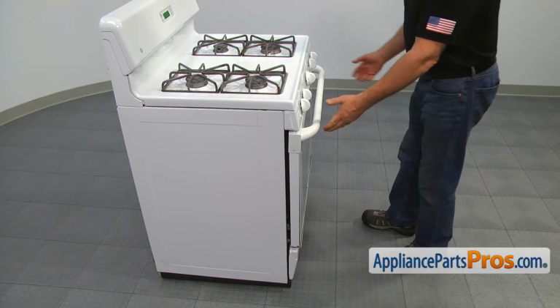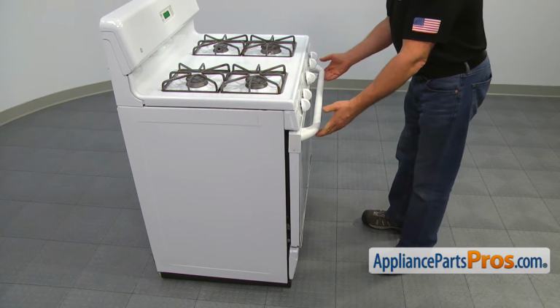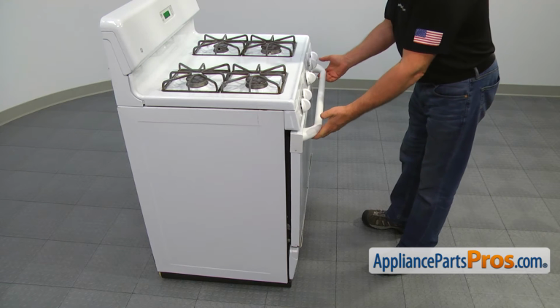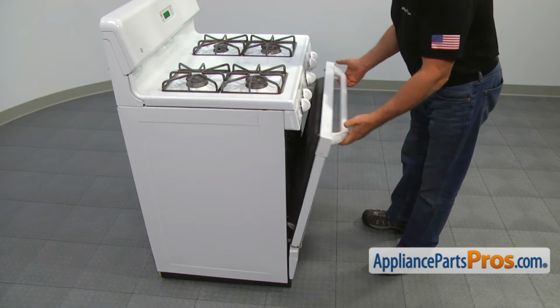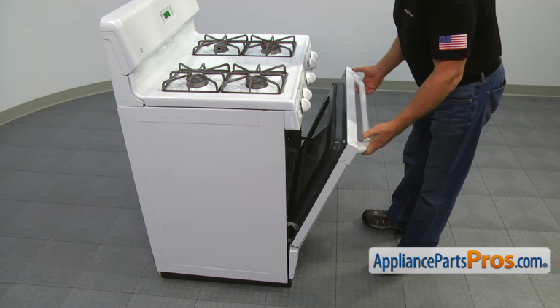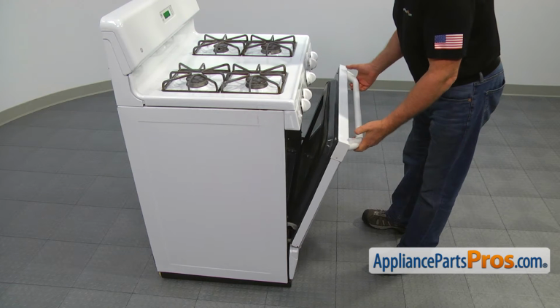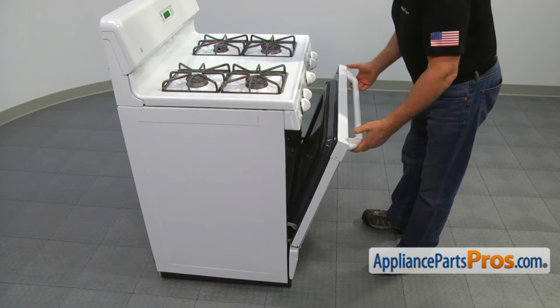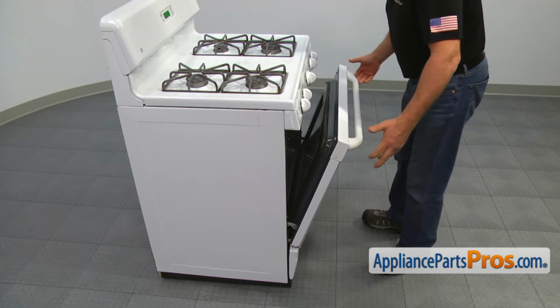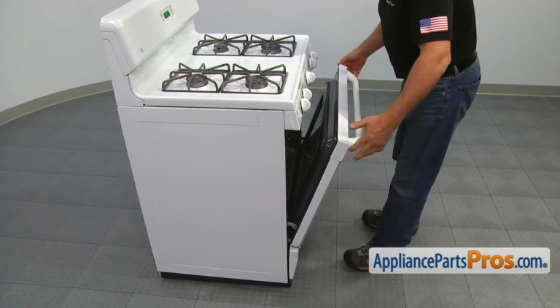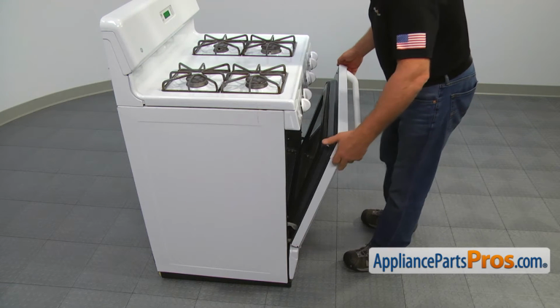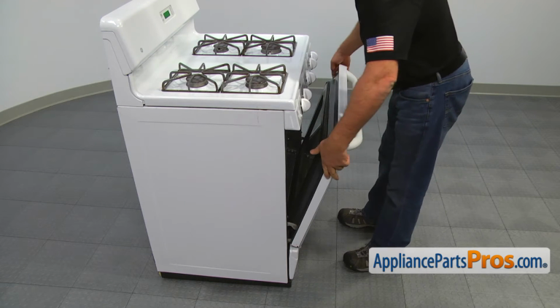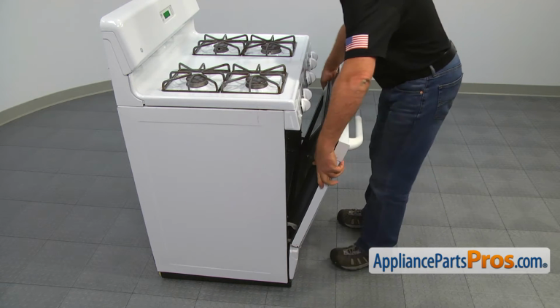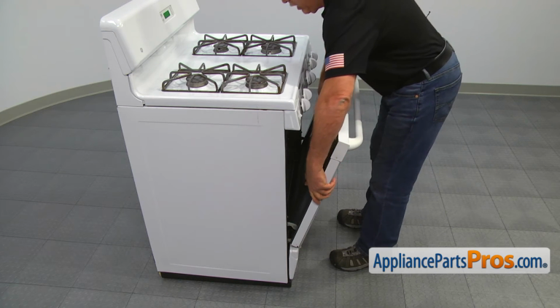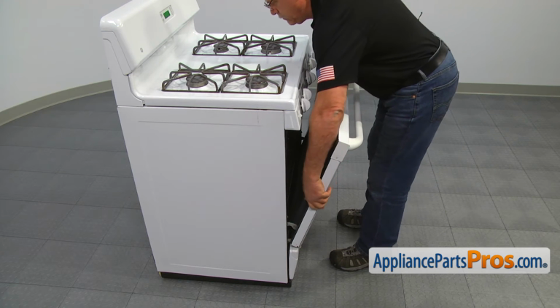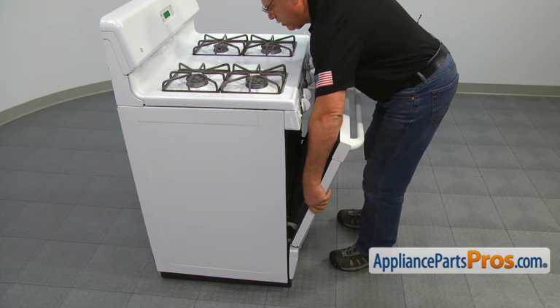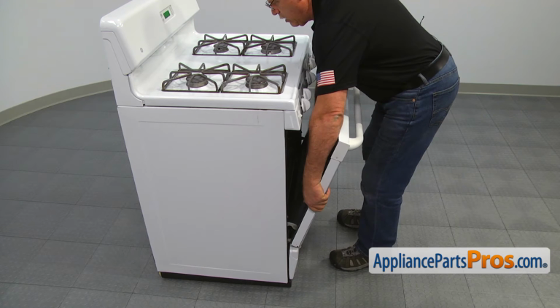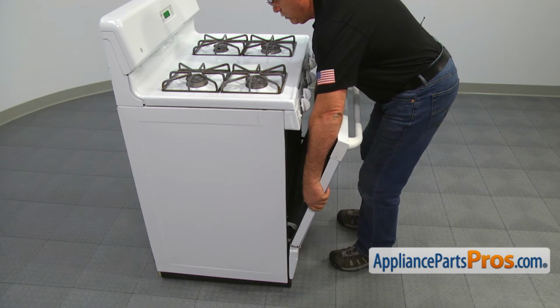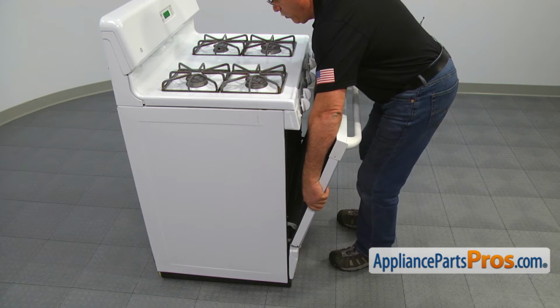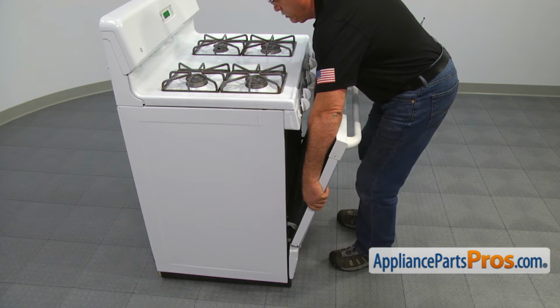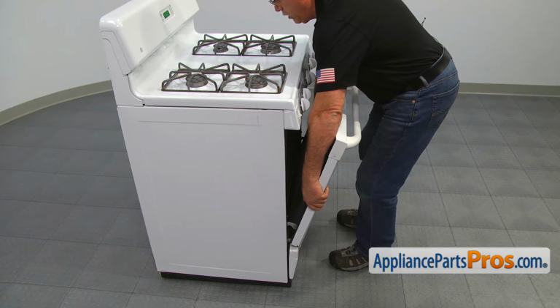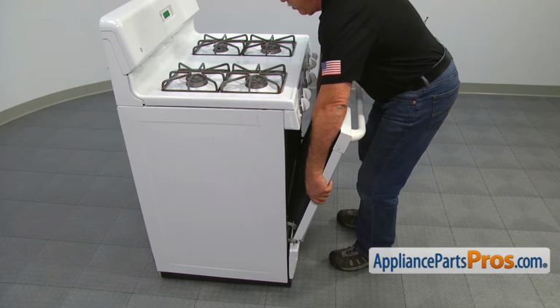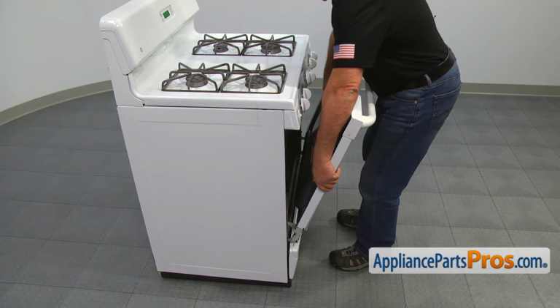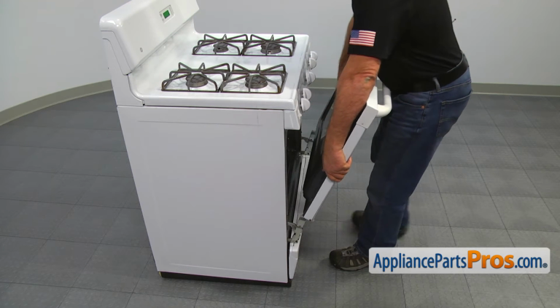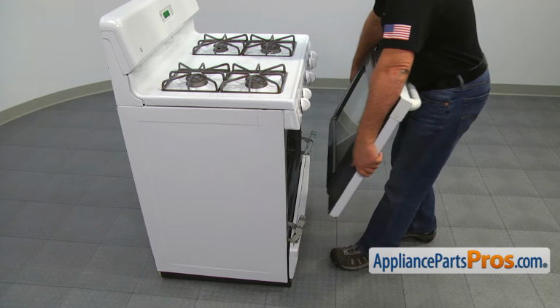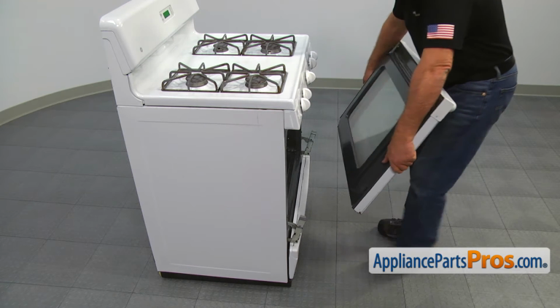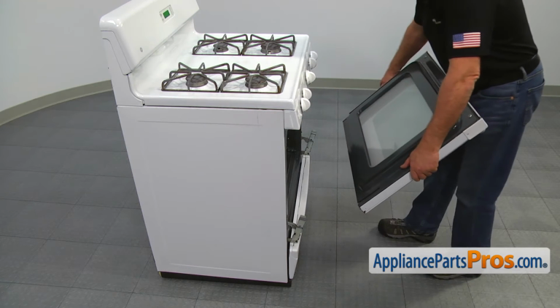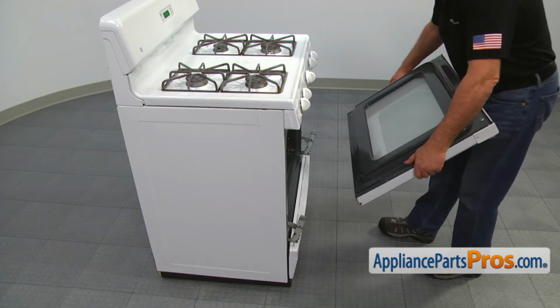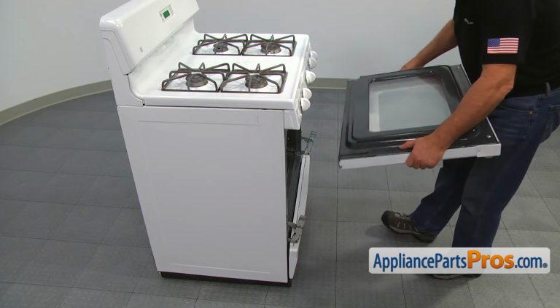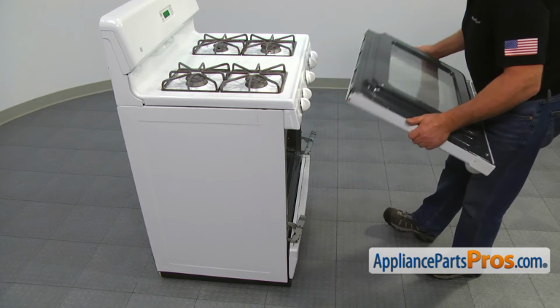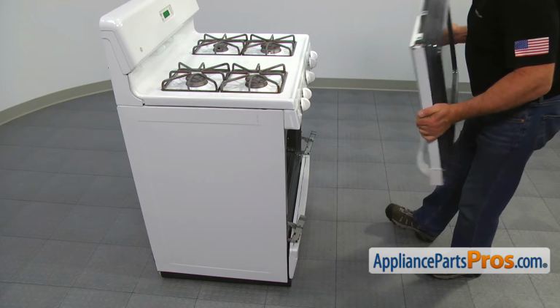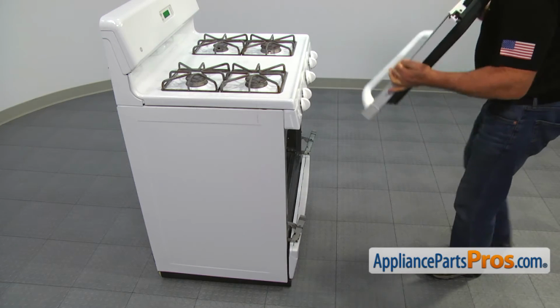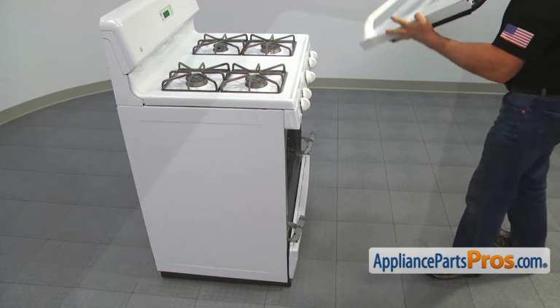Open the door approximately a quarter of the way, then grab it on the sides with both hands and pull it straight up off the hinges. Let's bring the door to a workable surface.